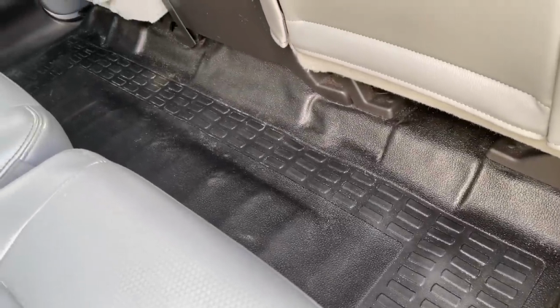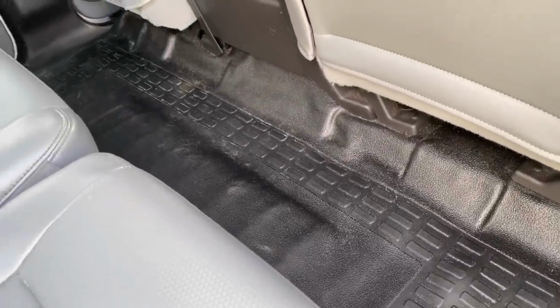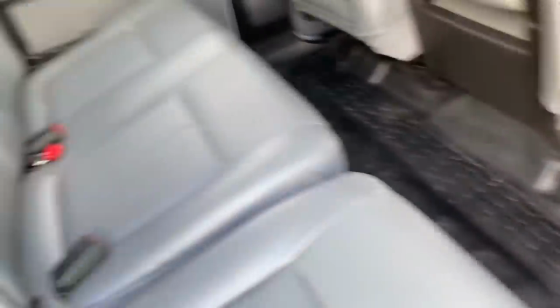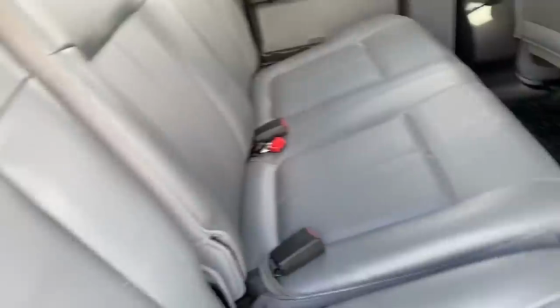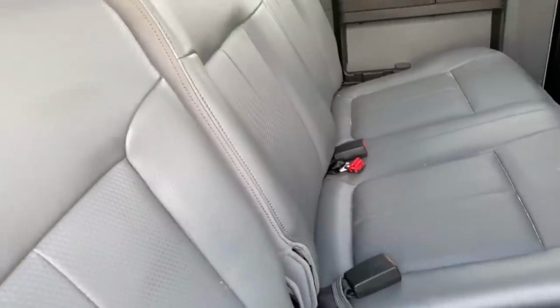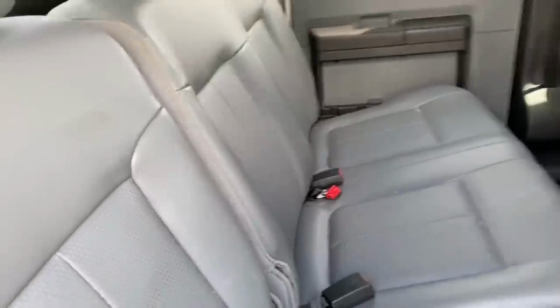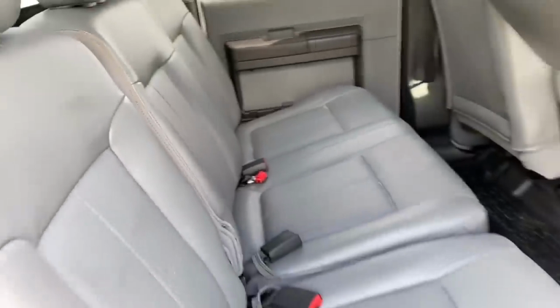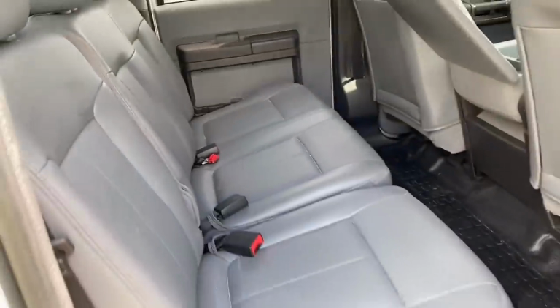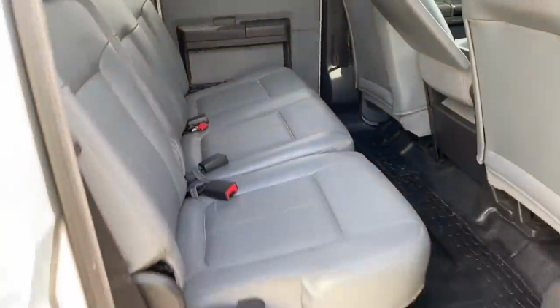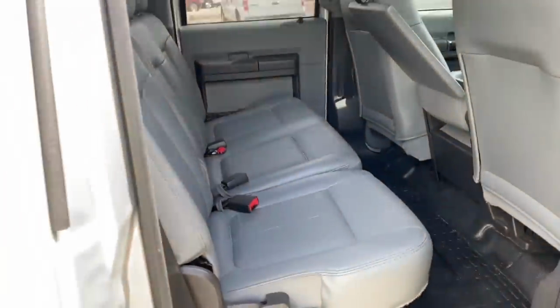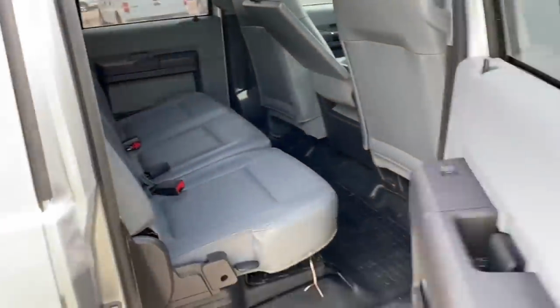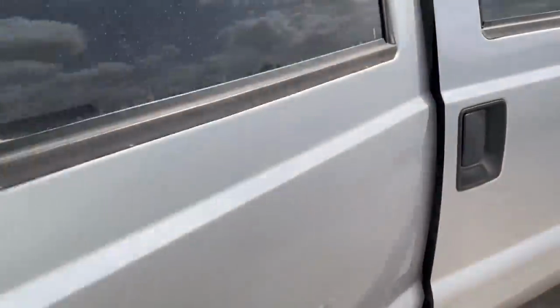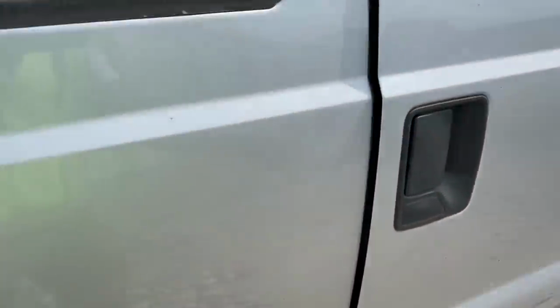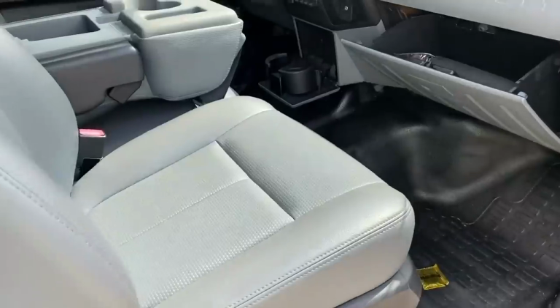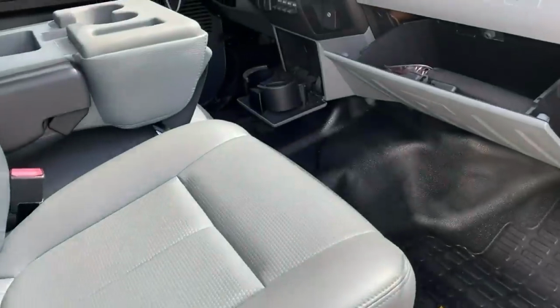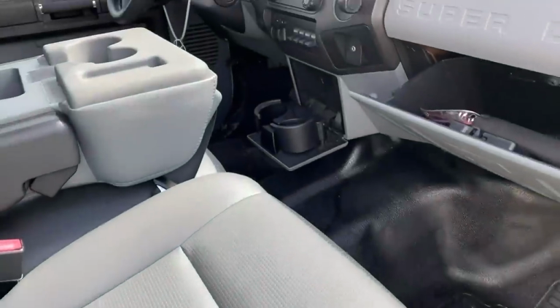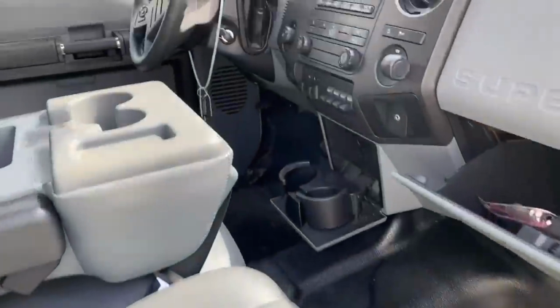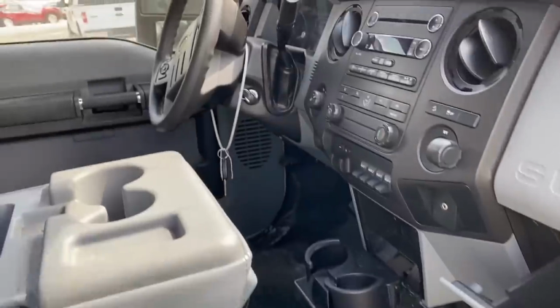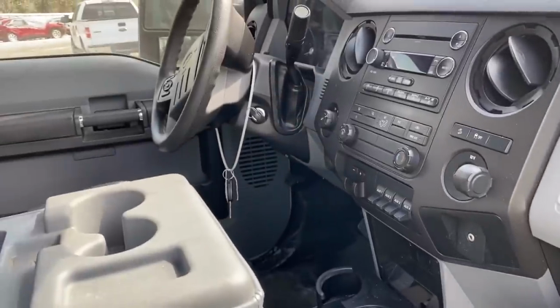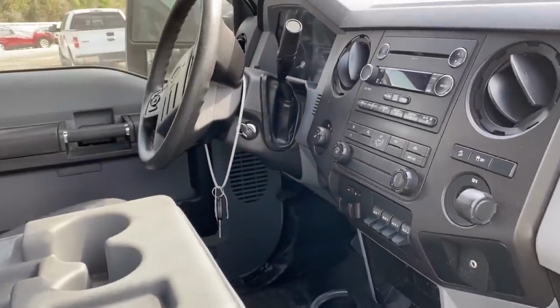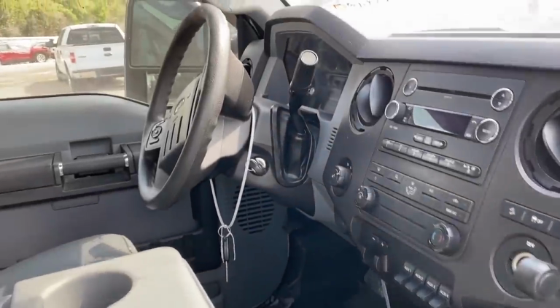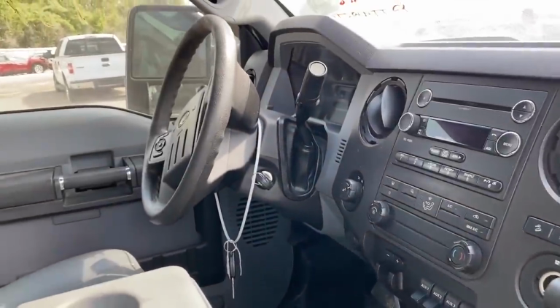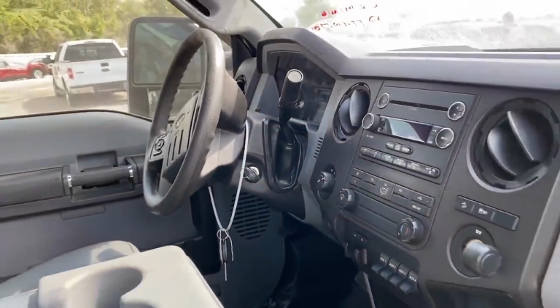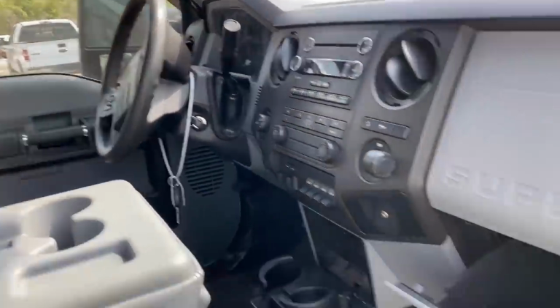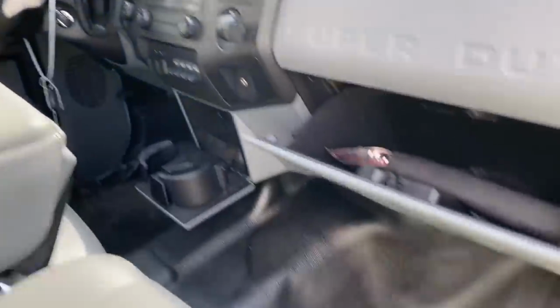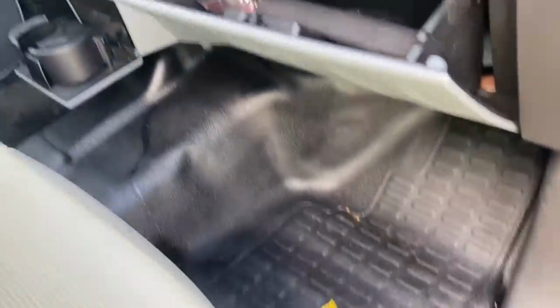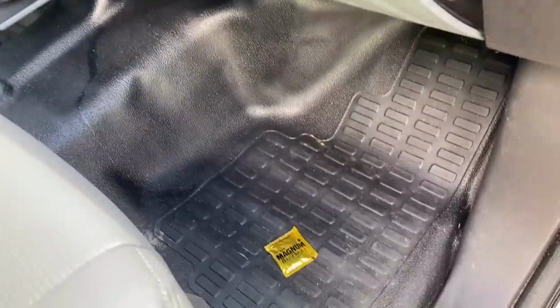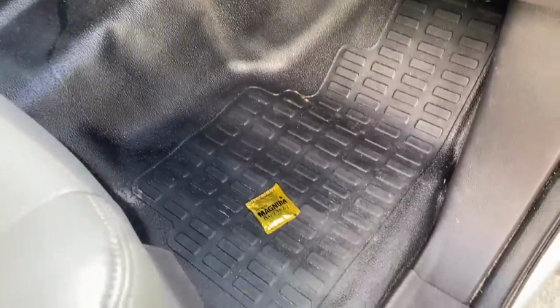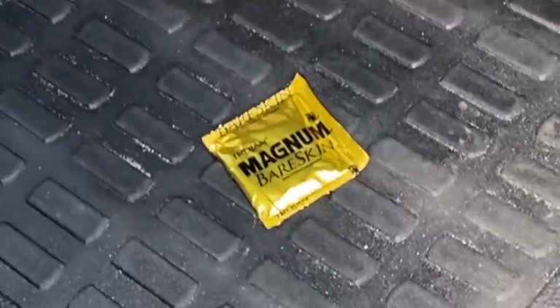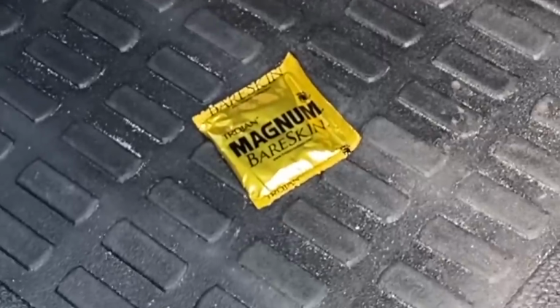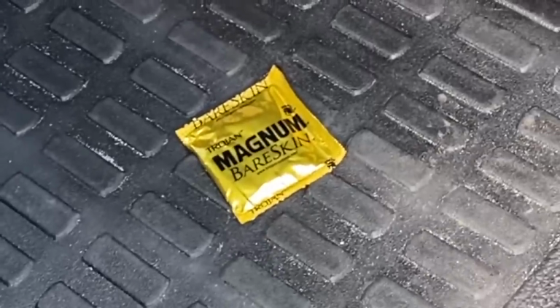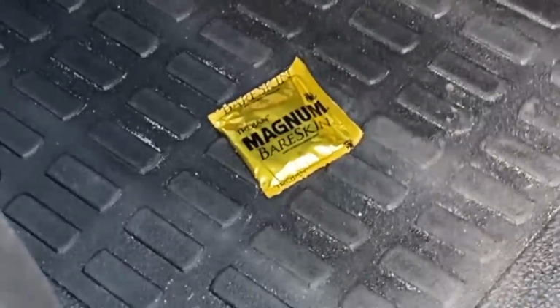This has the utility interior, which is kind of like what a lot of the police vehicles have — easy to wash floors, very basic, simple, not leather but more of a vinyl material. Up front, same thing obviously. It's a Super Duty, very basic interior. I think this one has 150,000 miles on it.